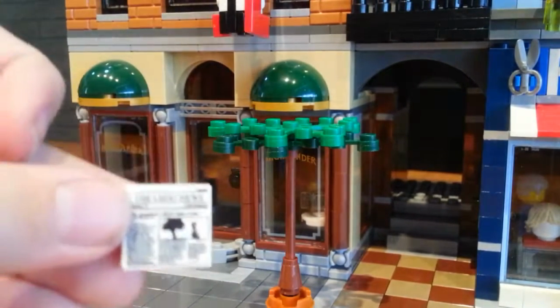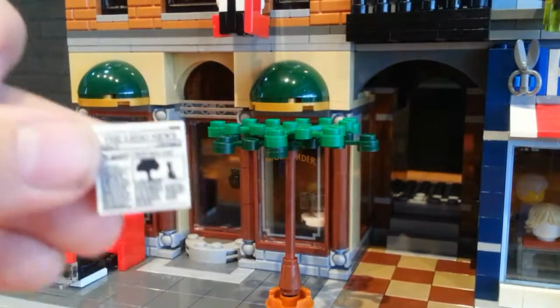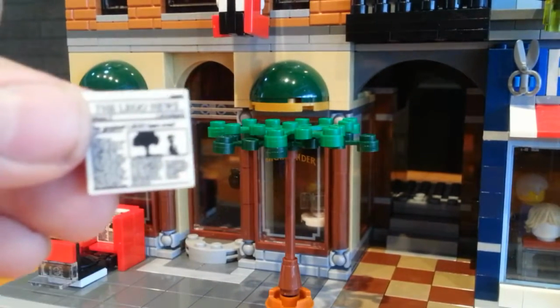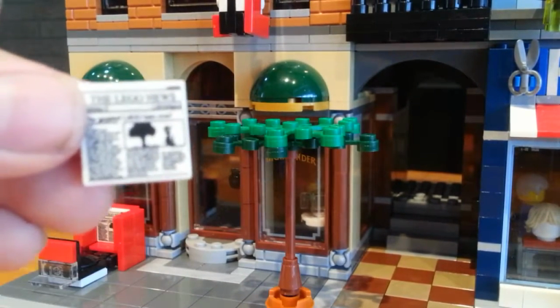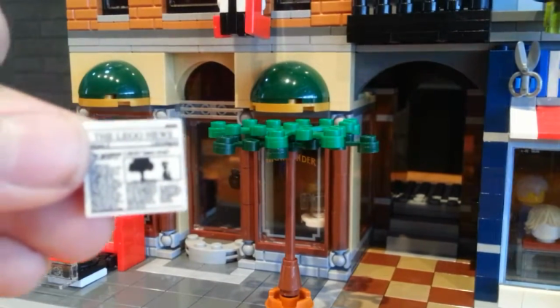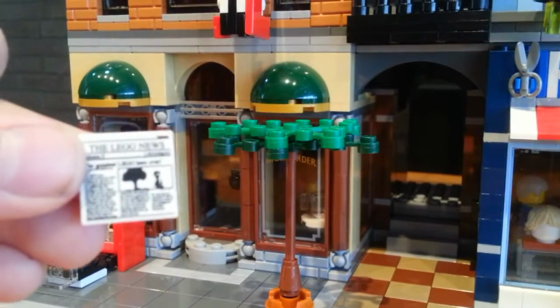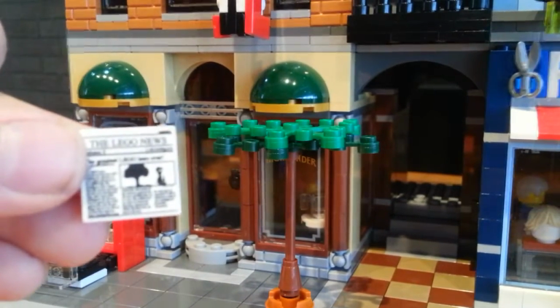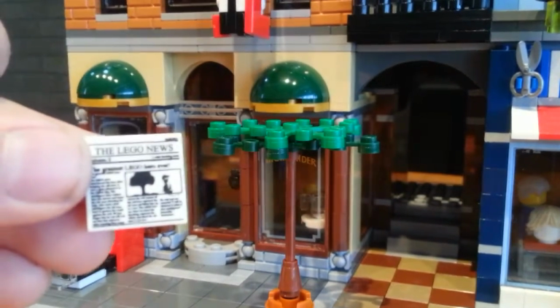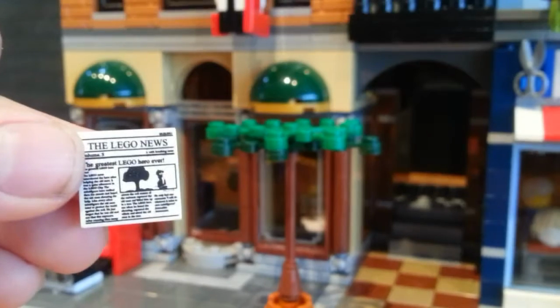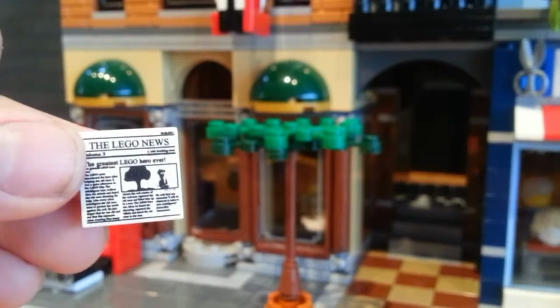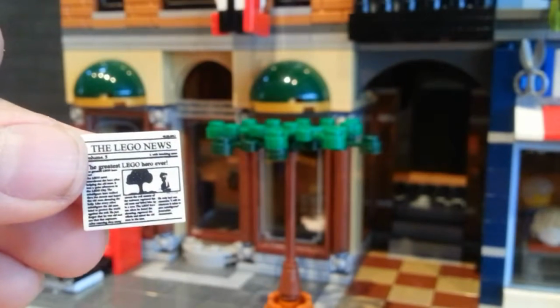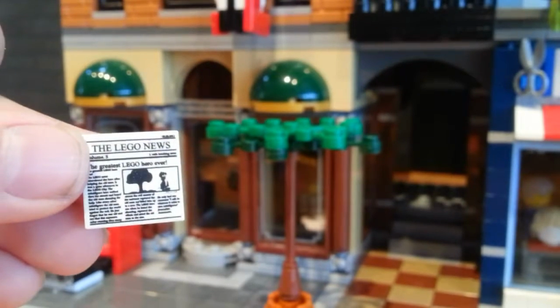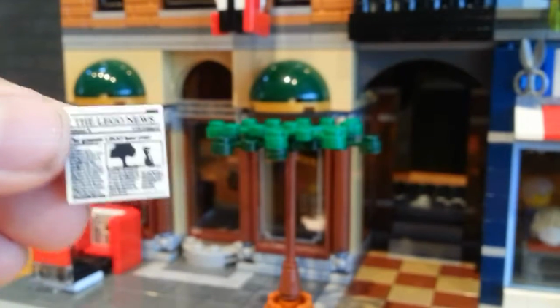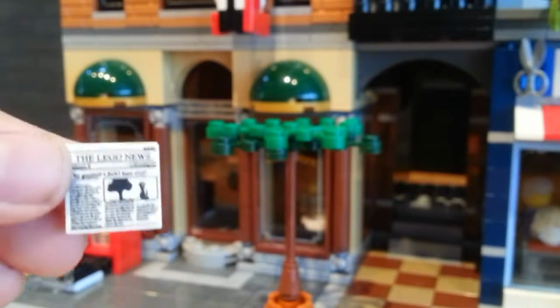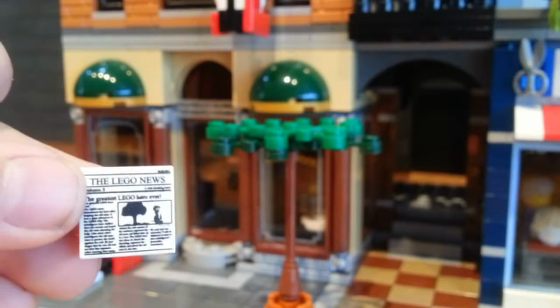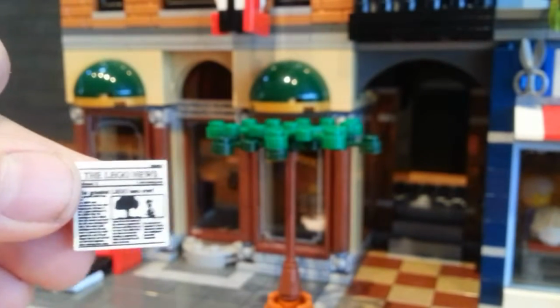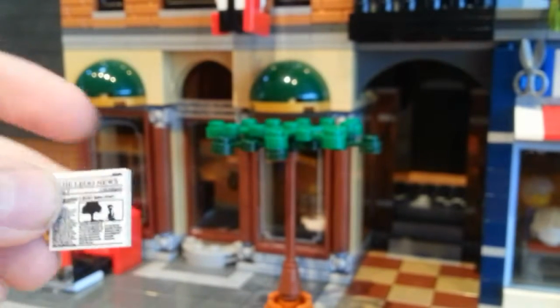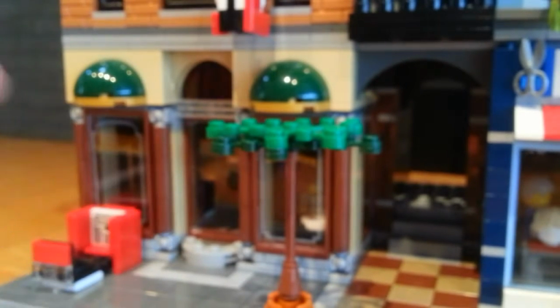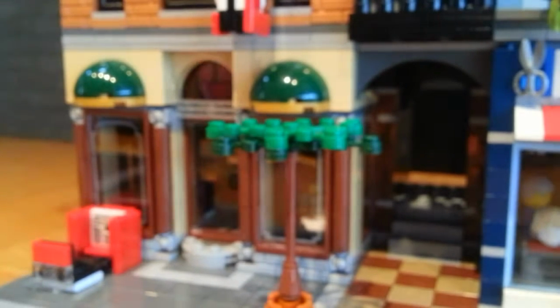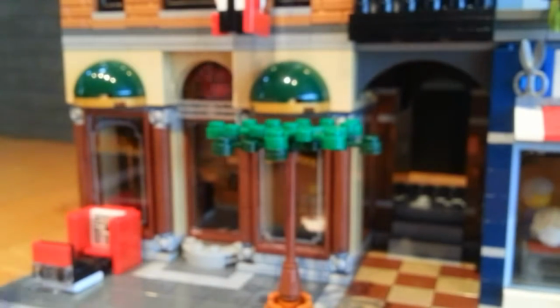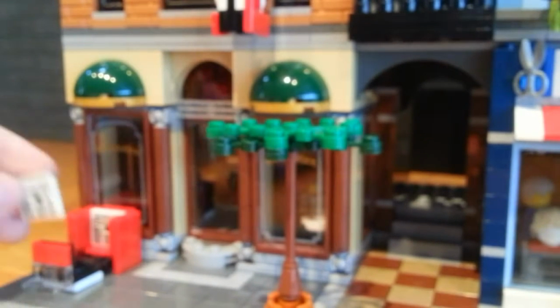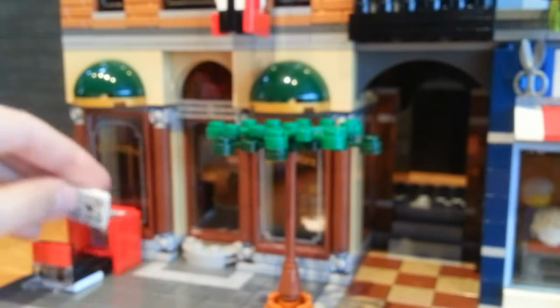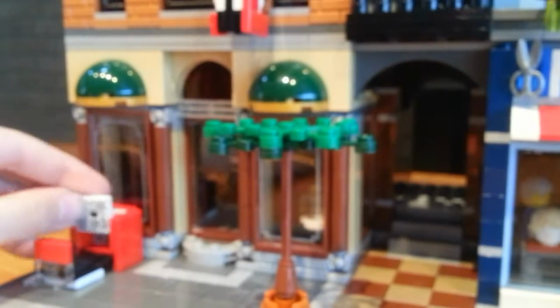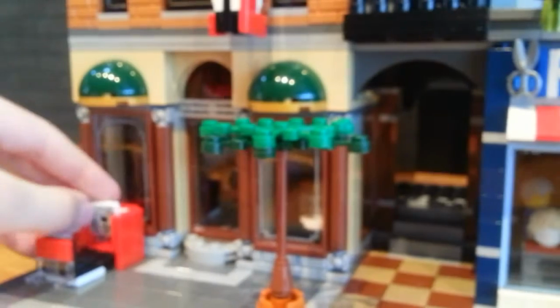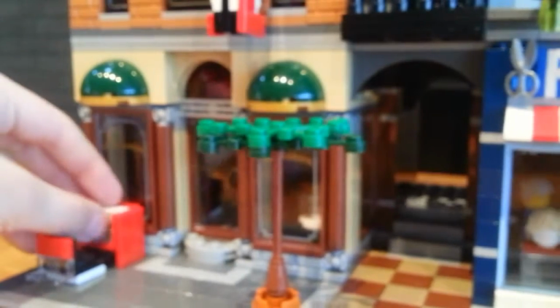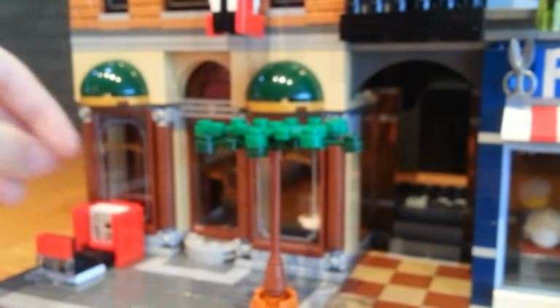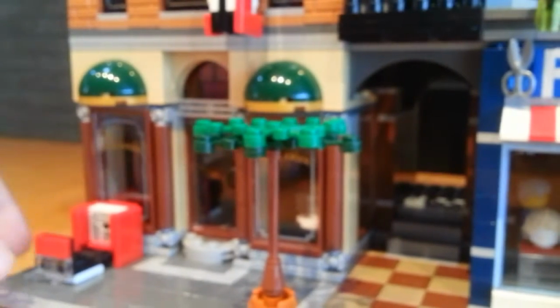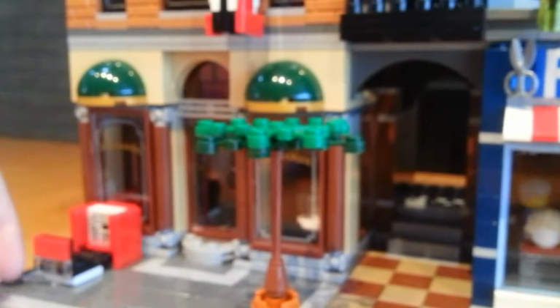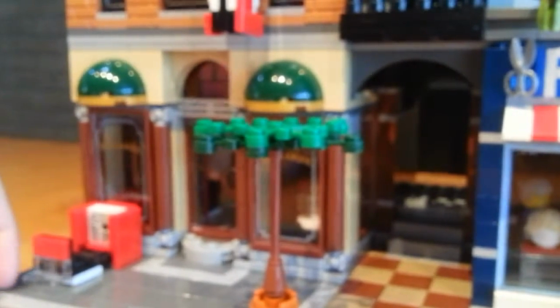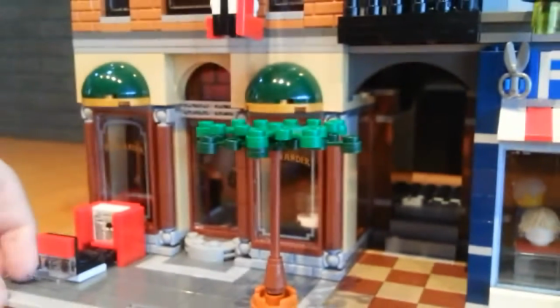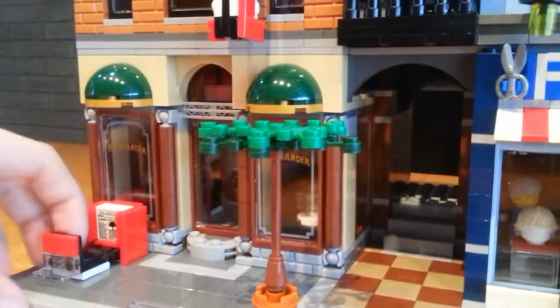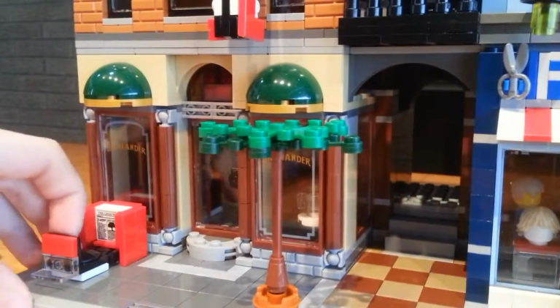And if you have a magnifying glass, you are able to read what's on there, and I don't want to spoil any of that stuff for you anyway.